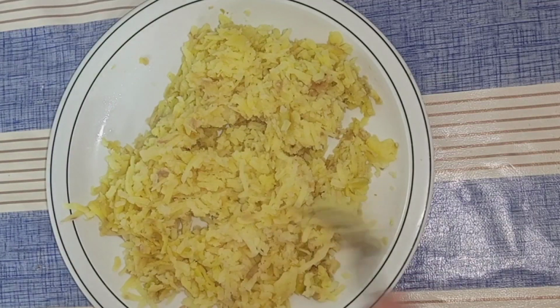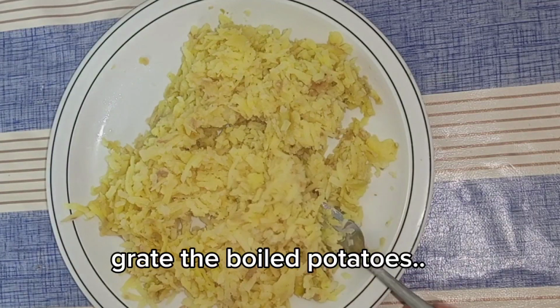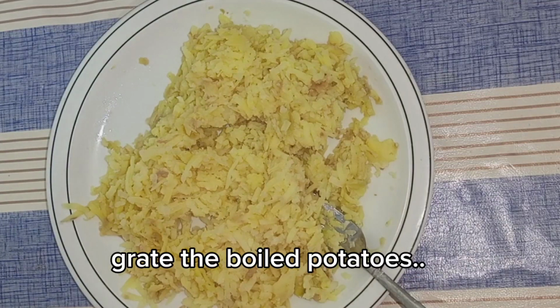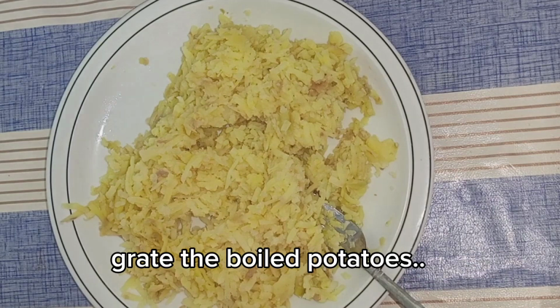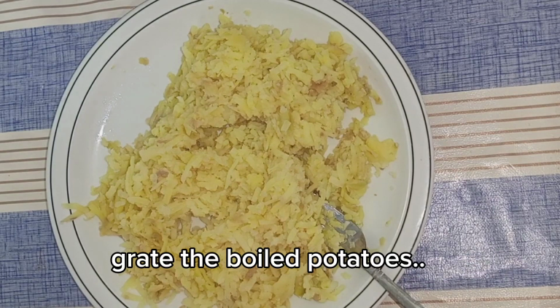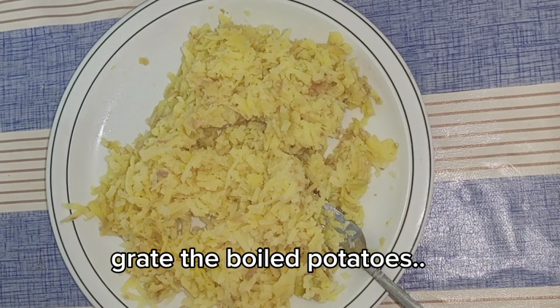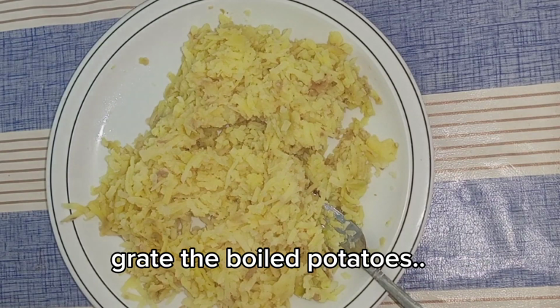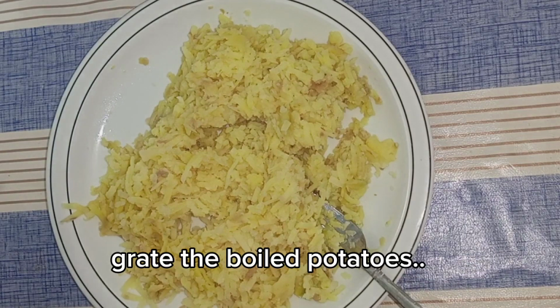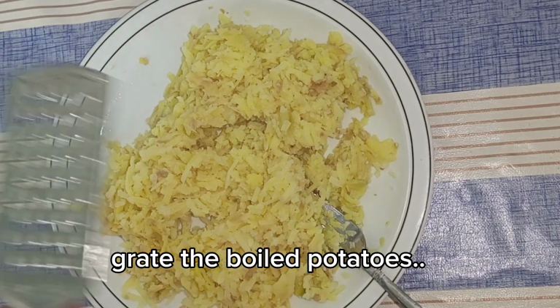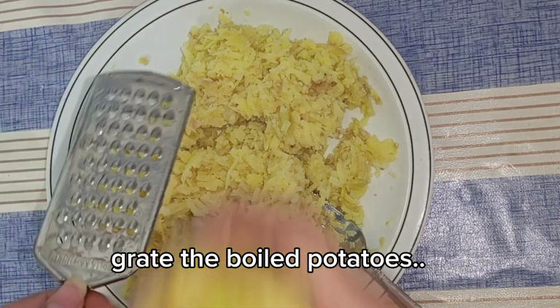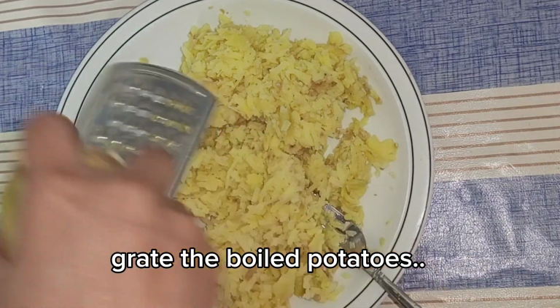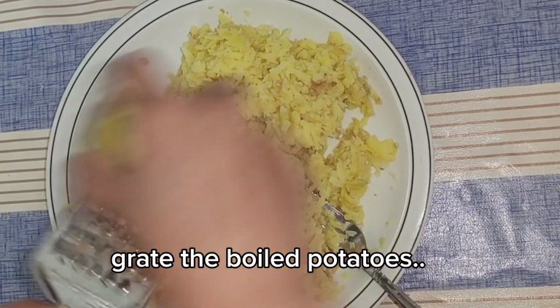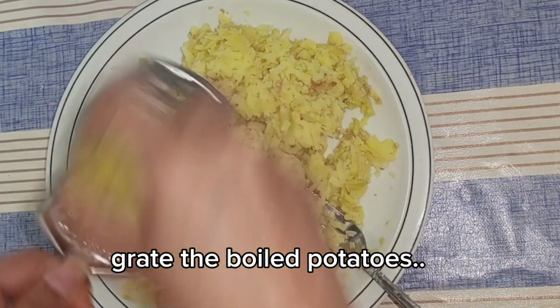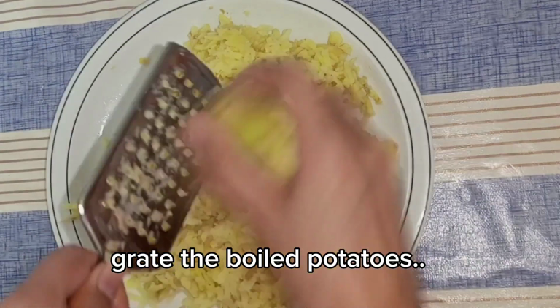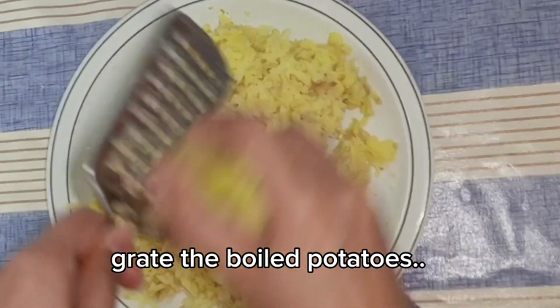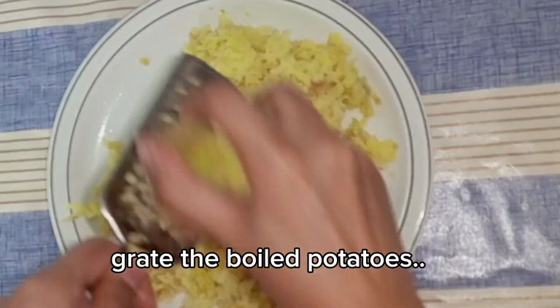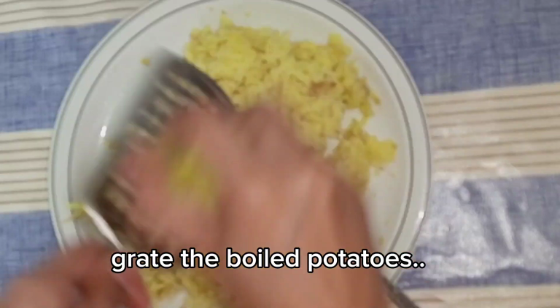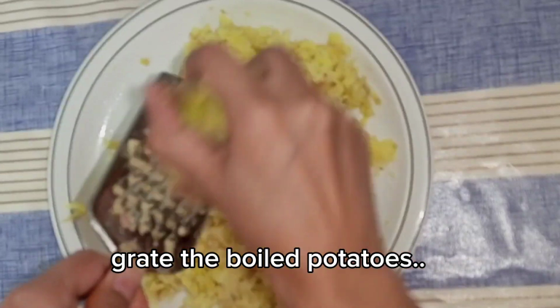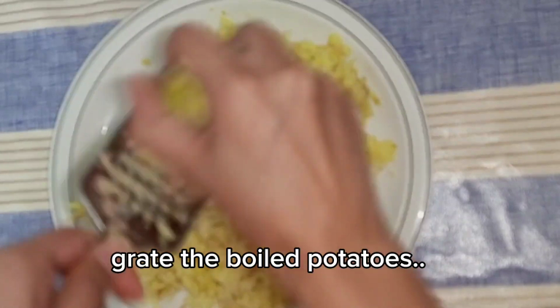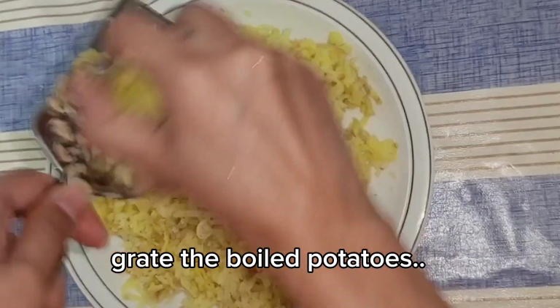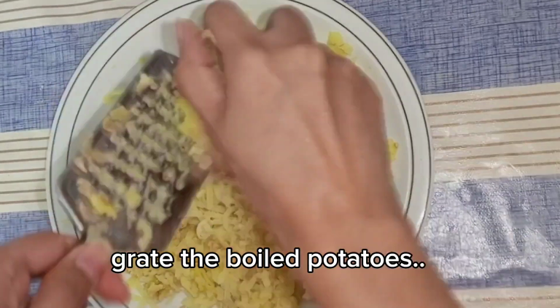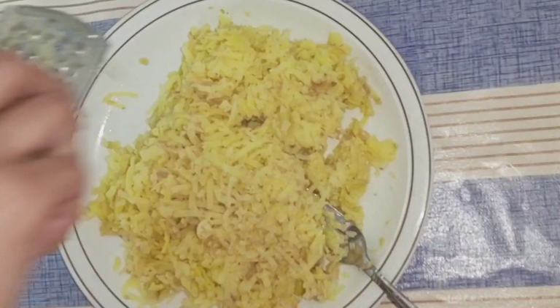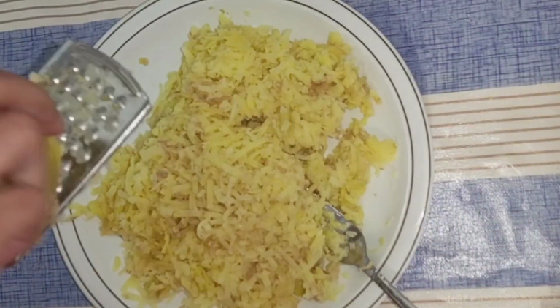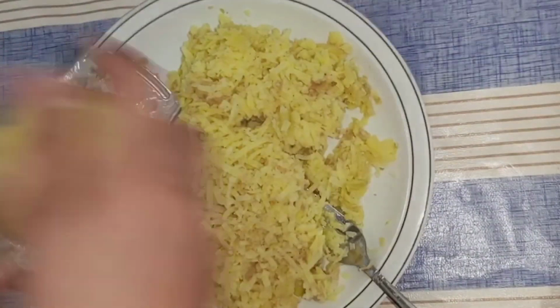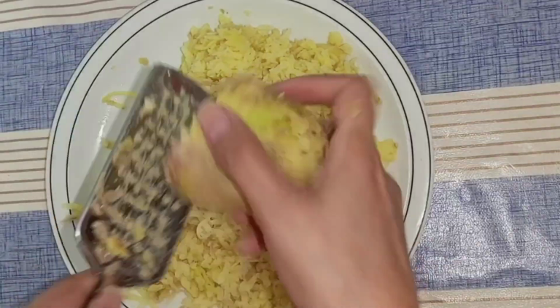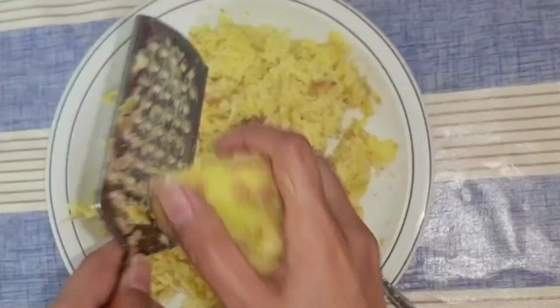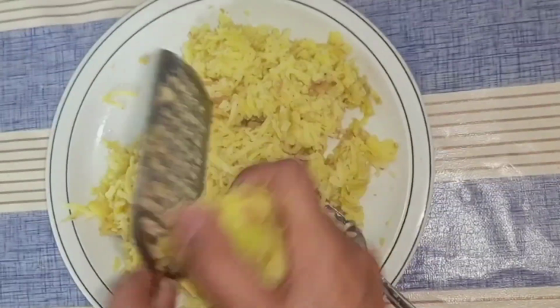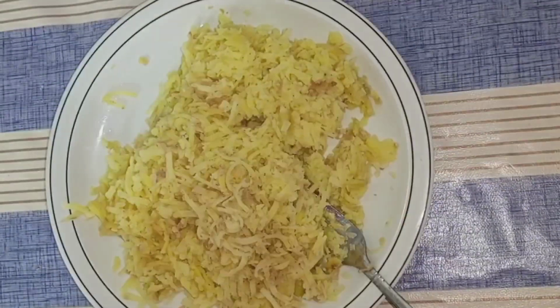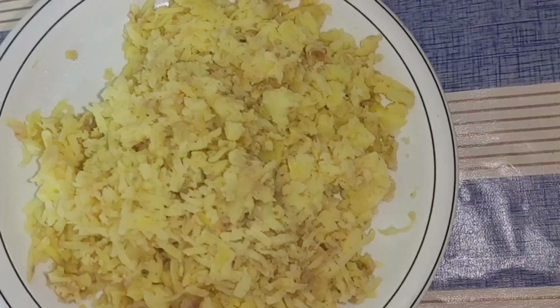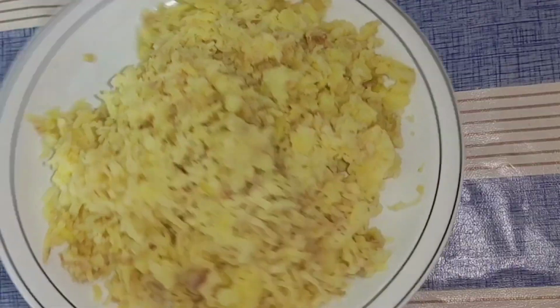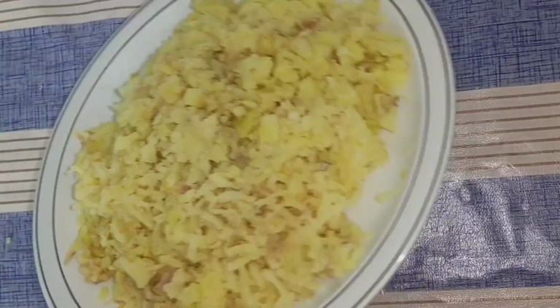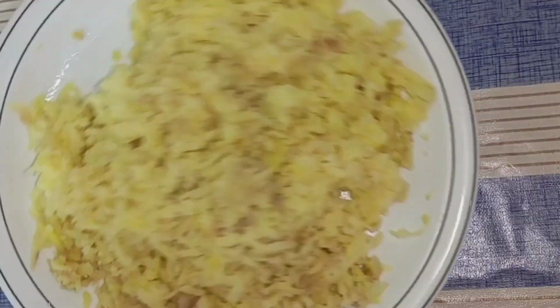We have made a good mix with olive oil. You can also mash it, but it is good to grate it.